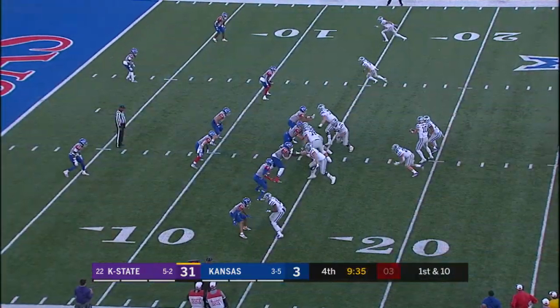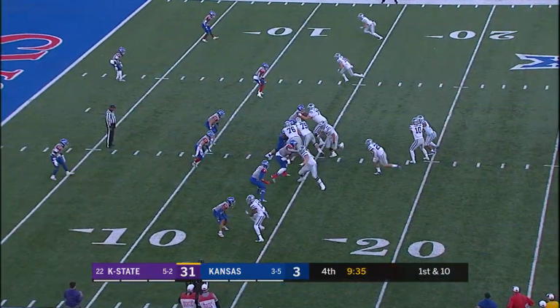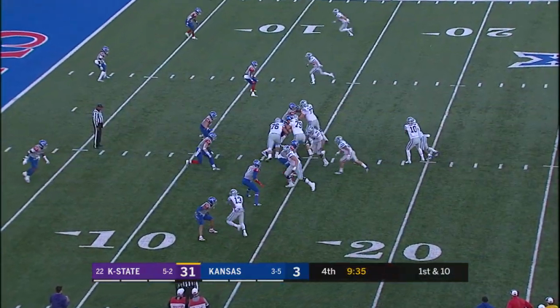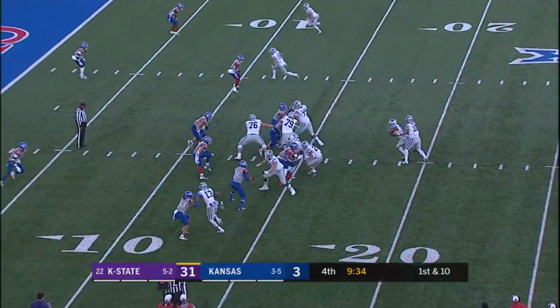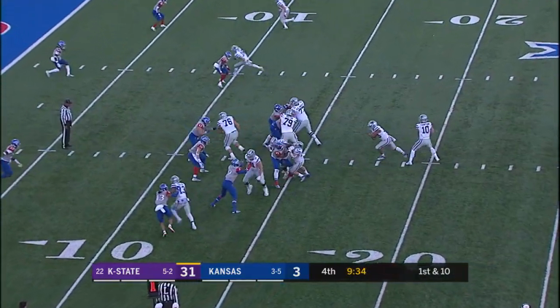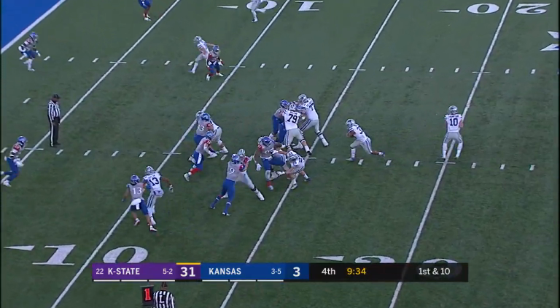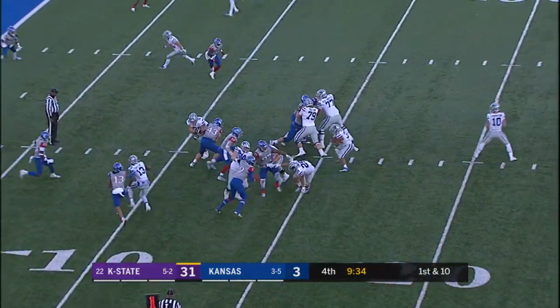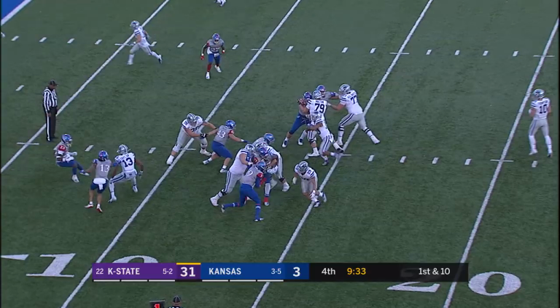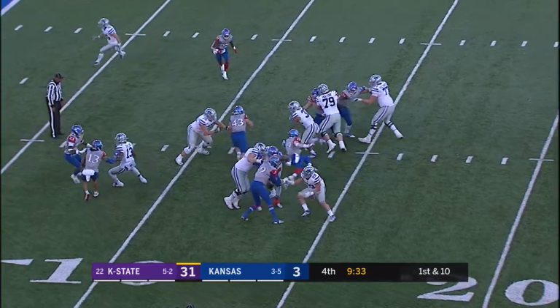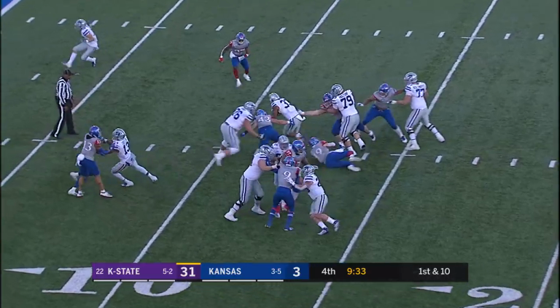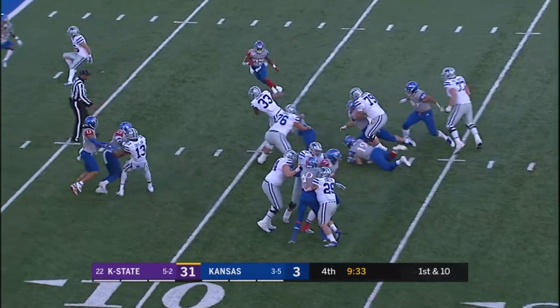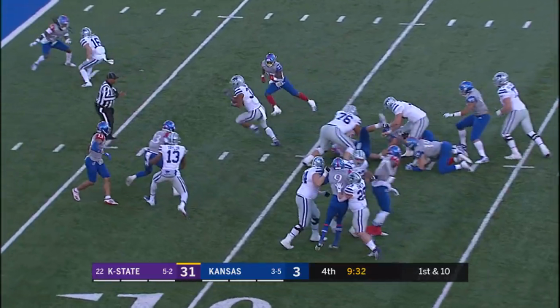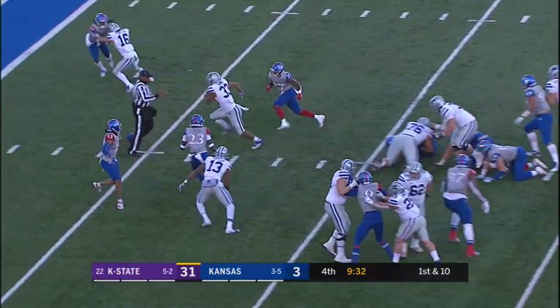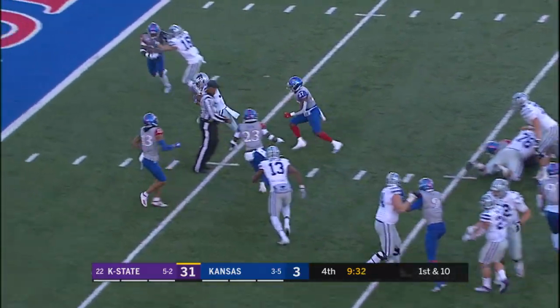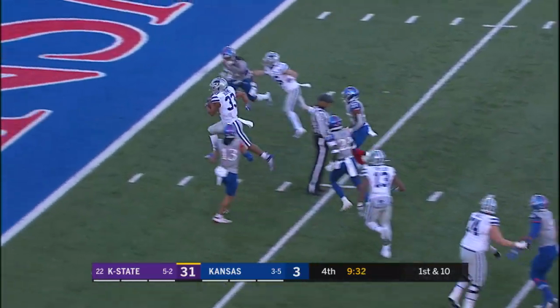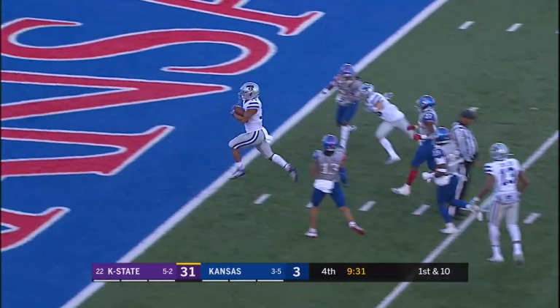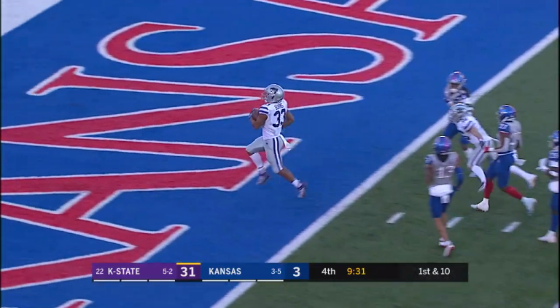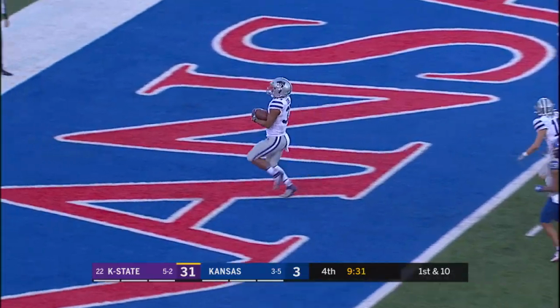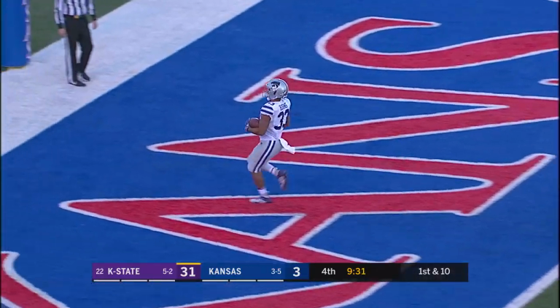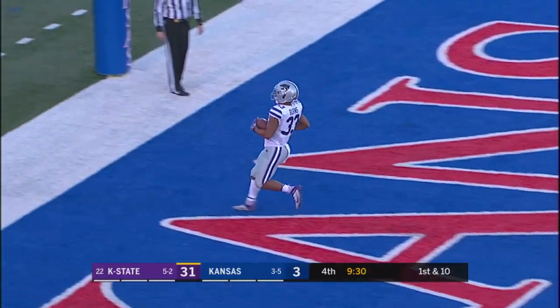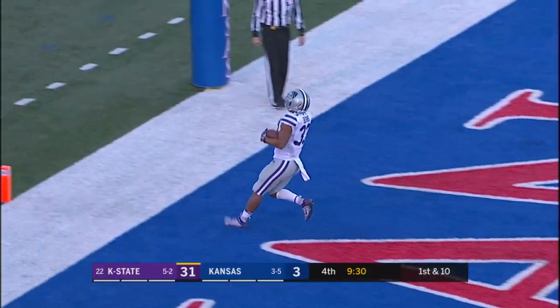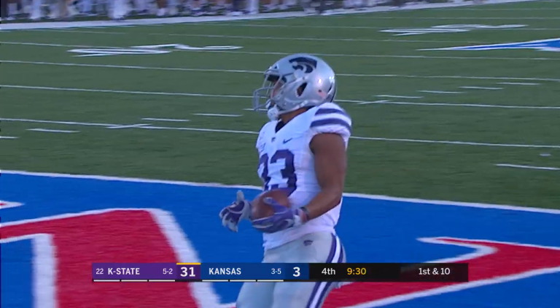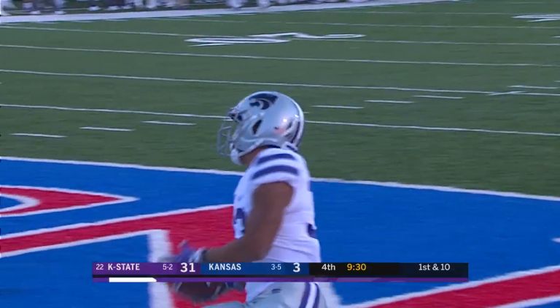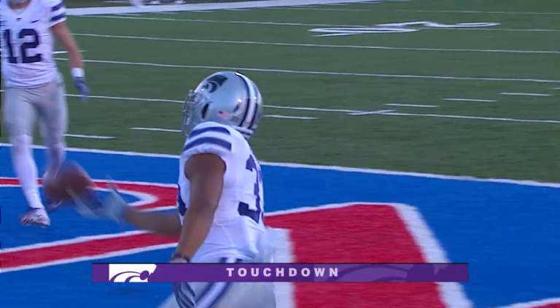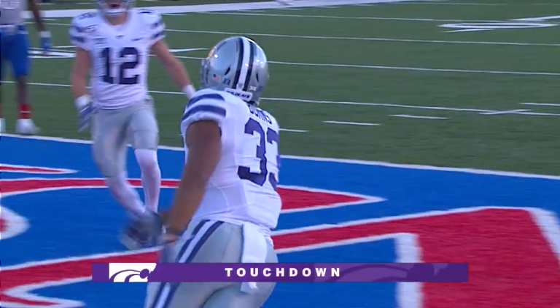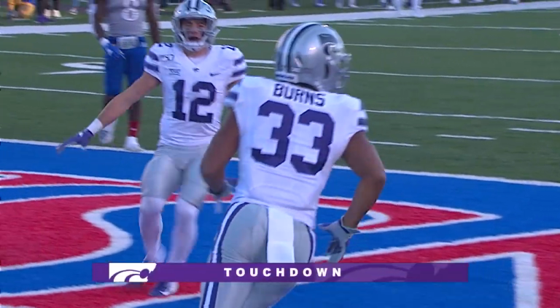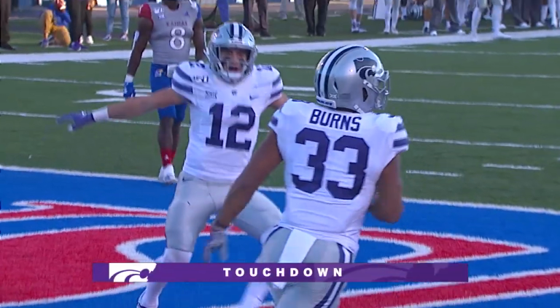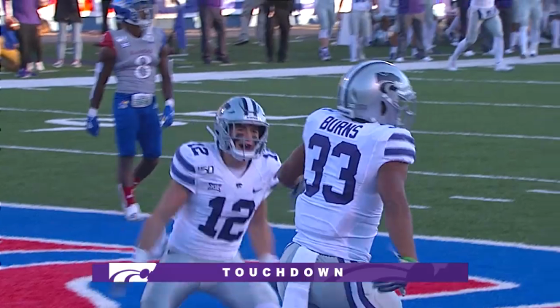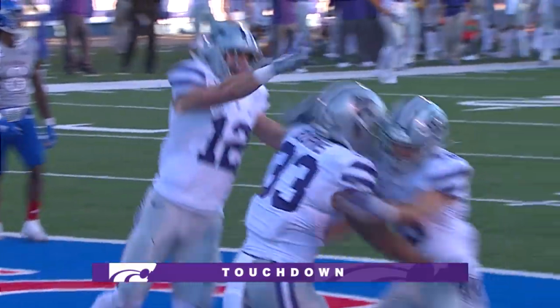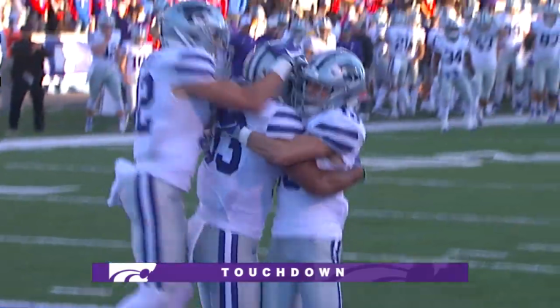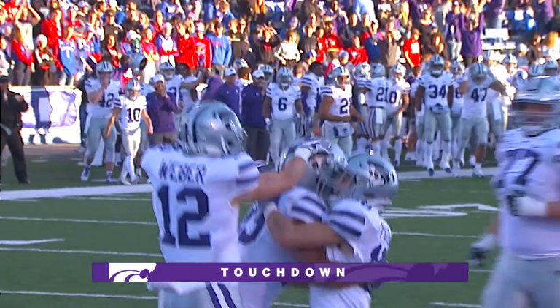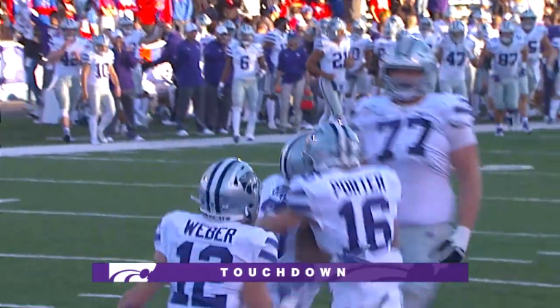Here's the snap to Skyler, he'll hand it off to Burns — Burns to the 10, to the 5, he walks in. 14 yards for Tyler Burns.